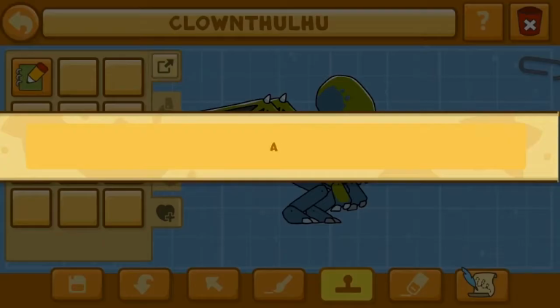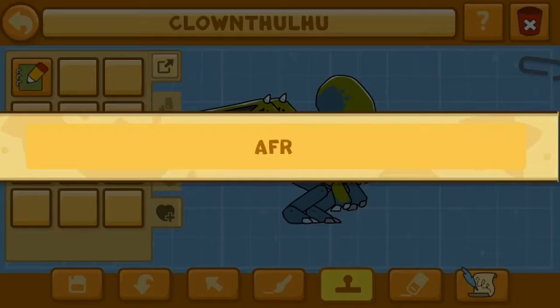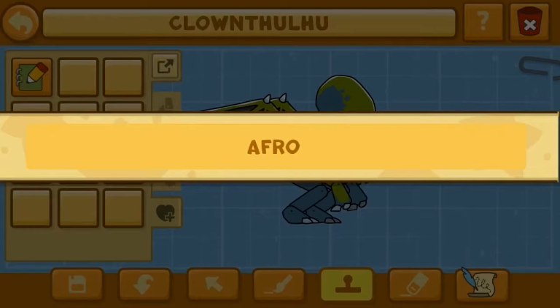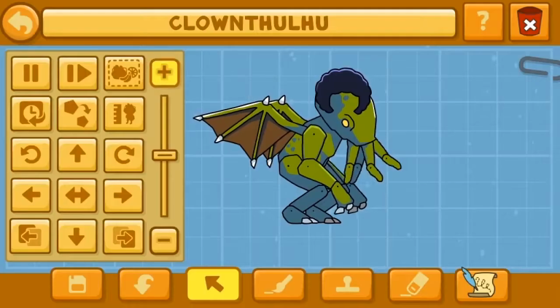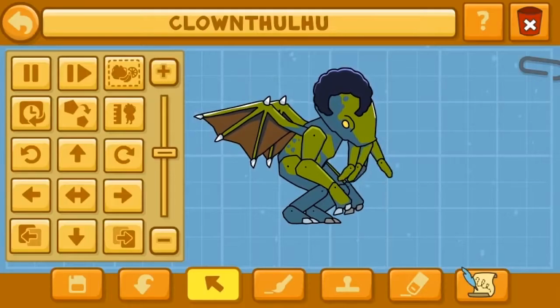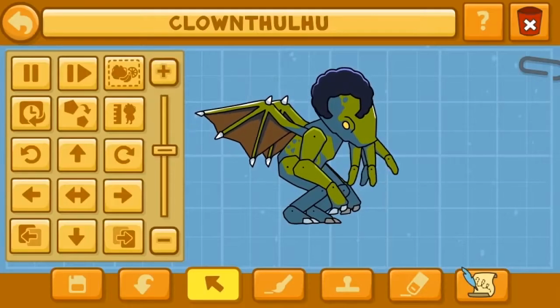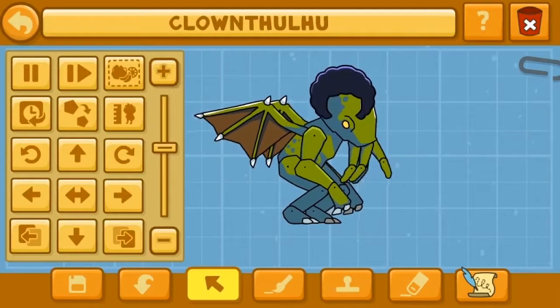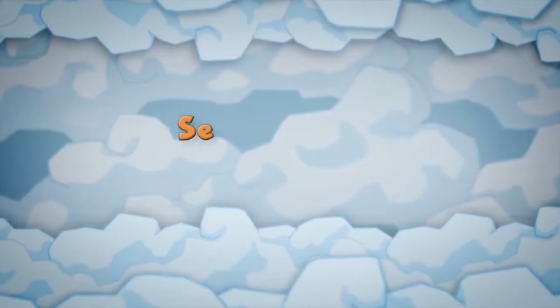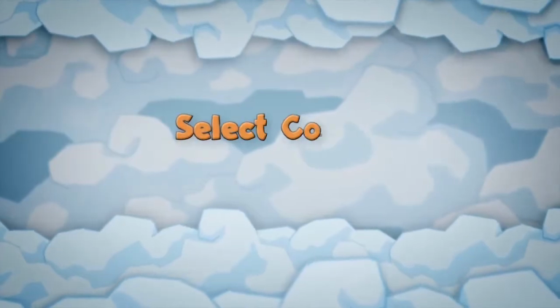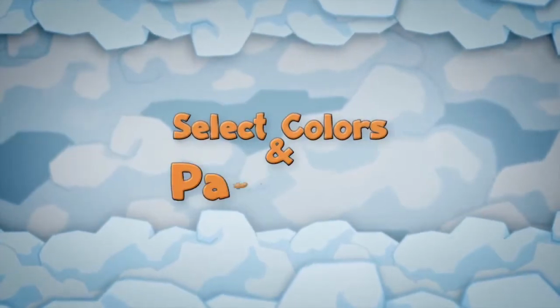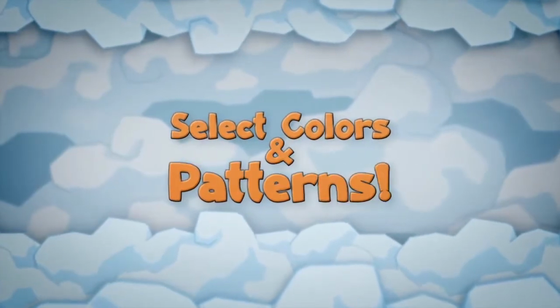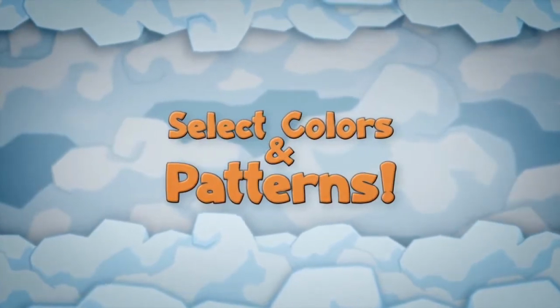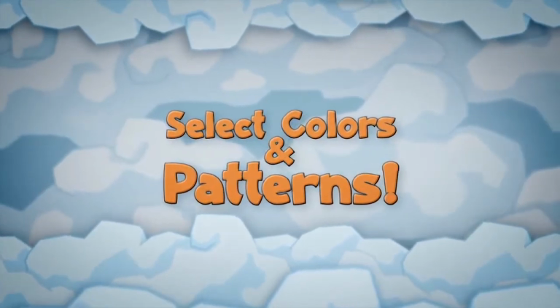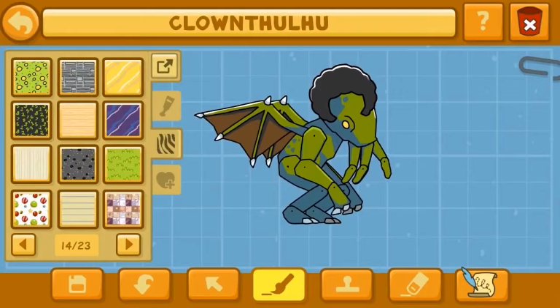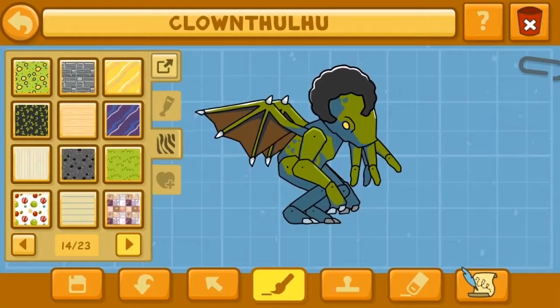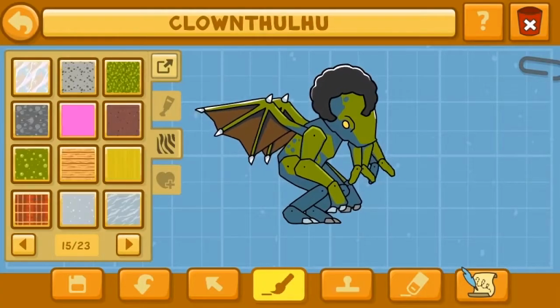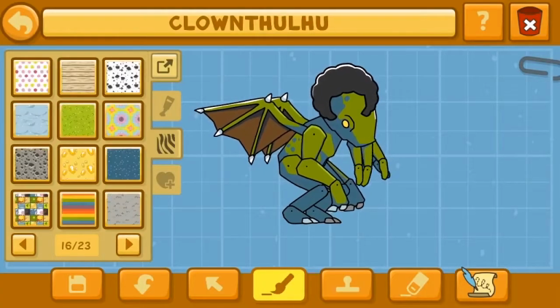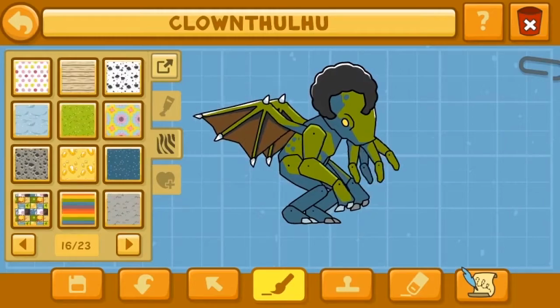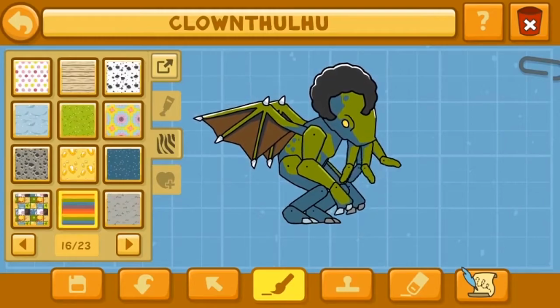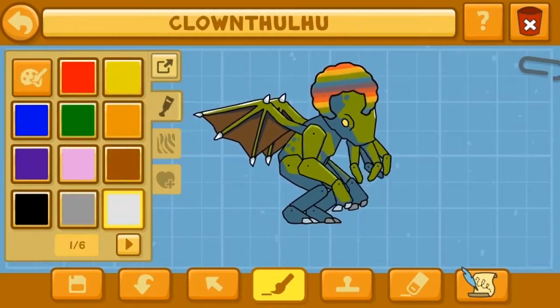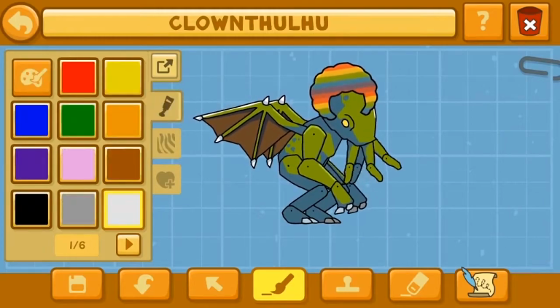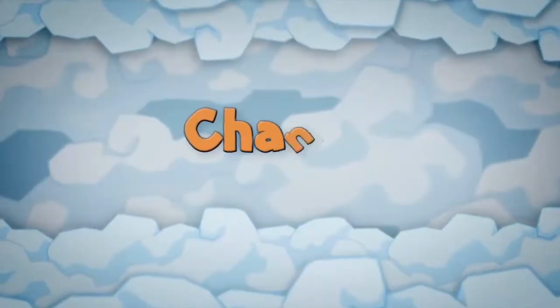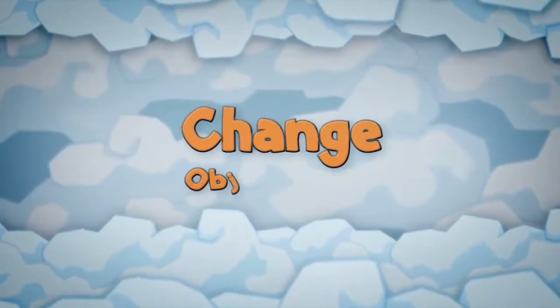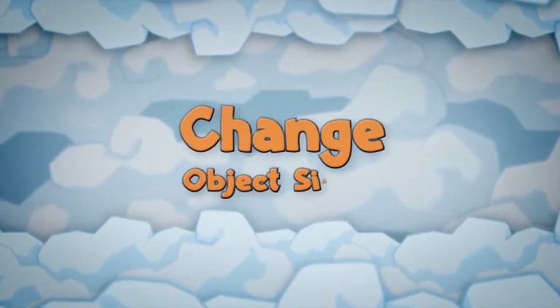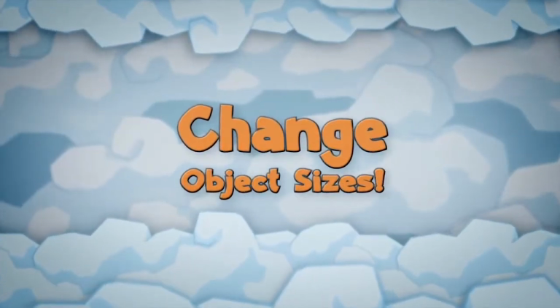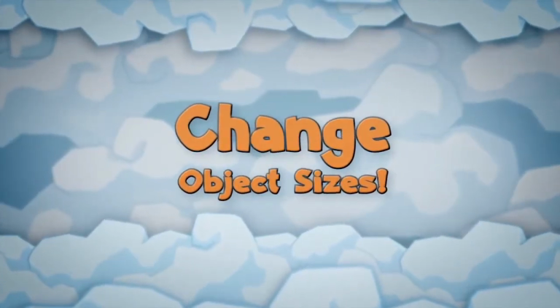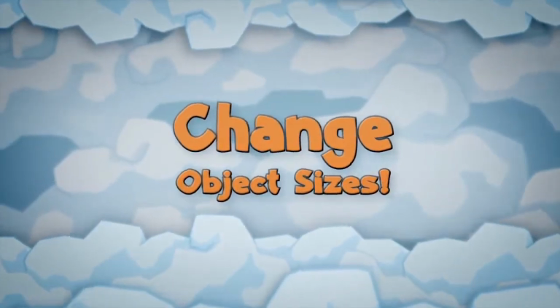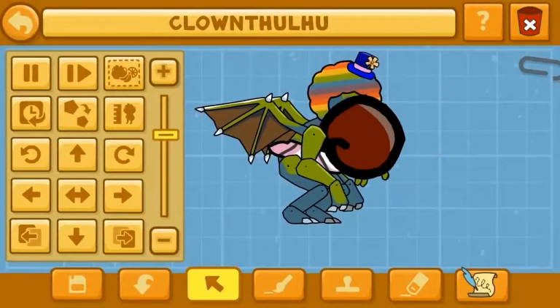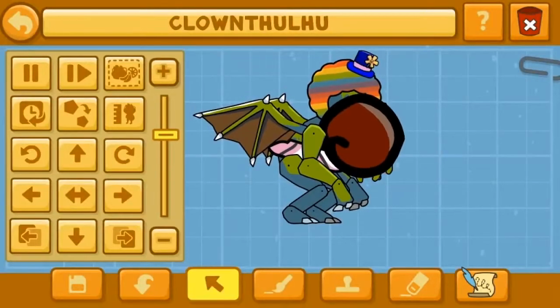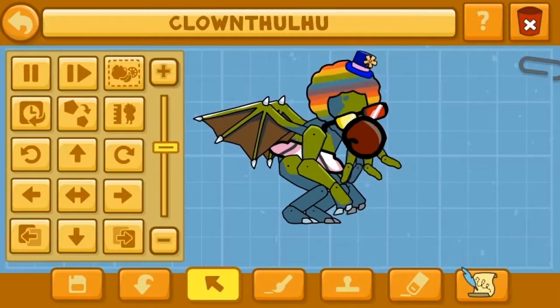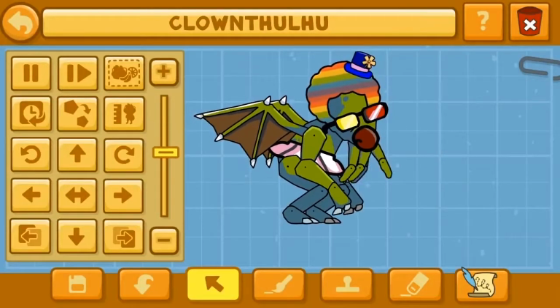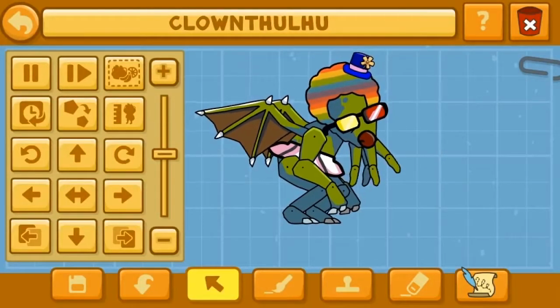Let's replace that scalp with a curly wig and color it like a rainbow. What's a clown without a big red nose? Let's create one and edit the size.